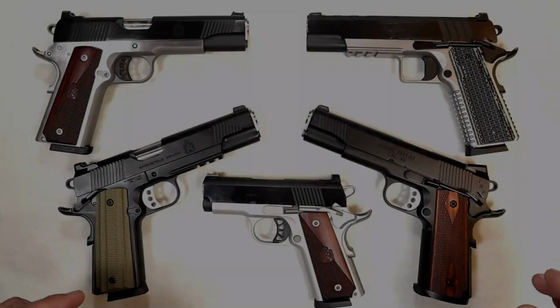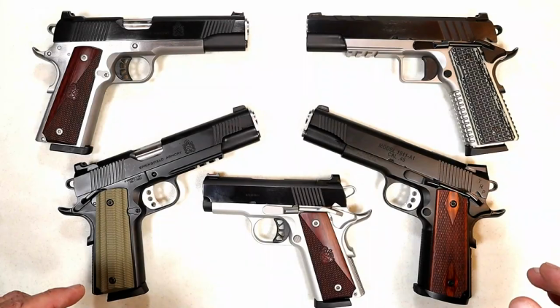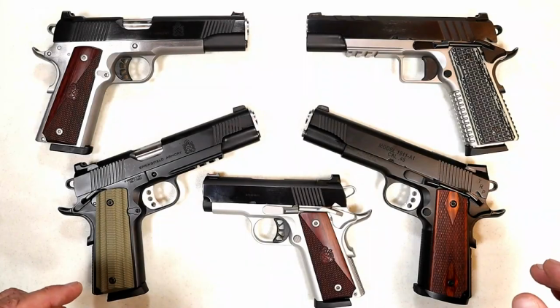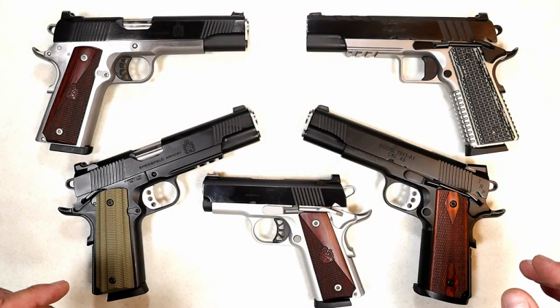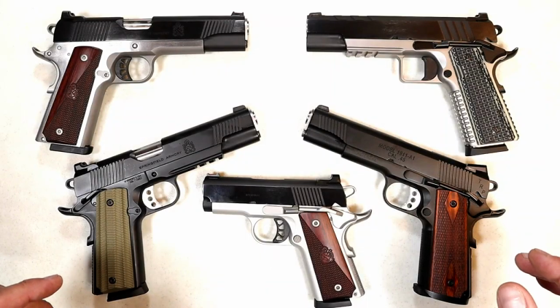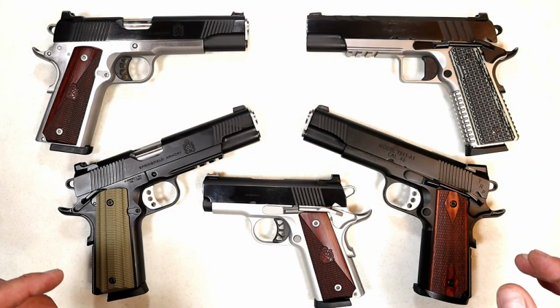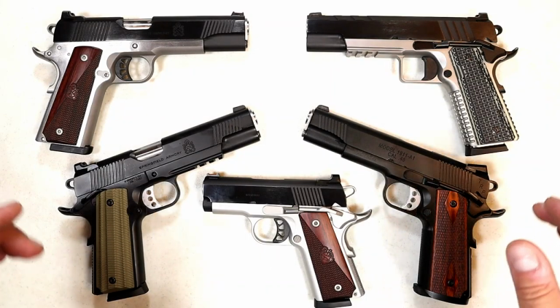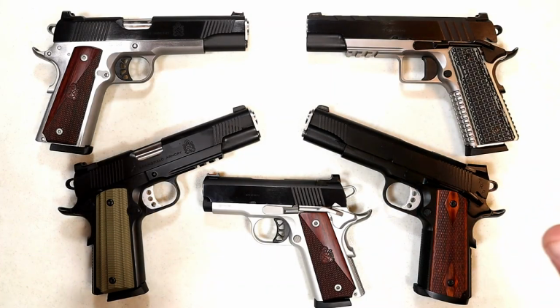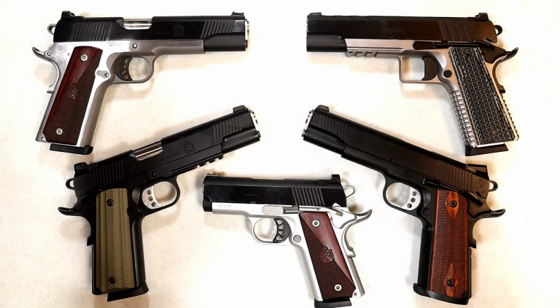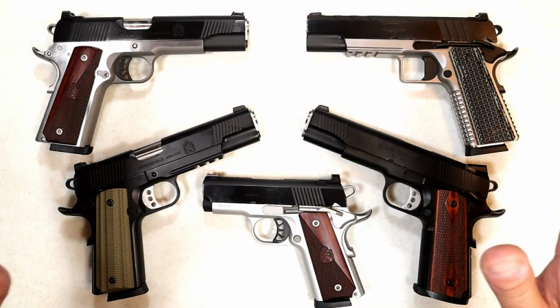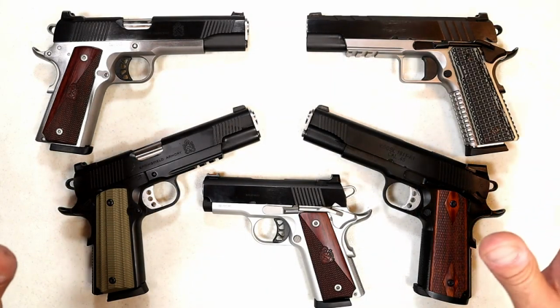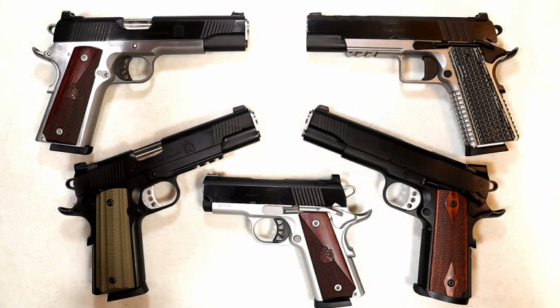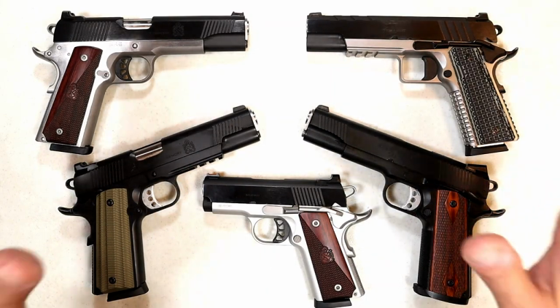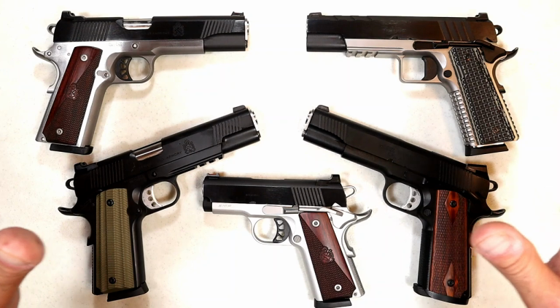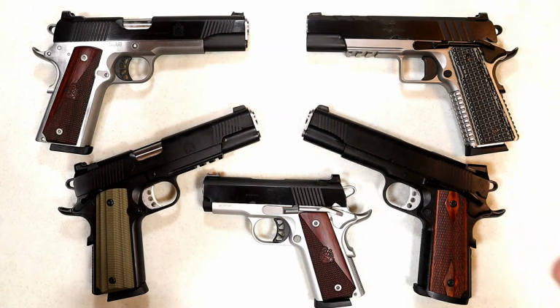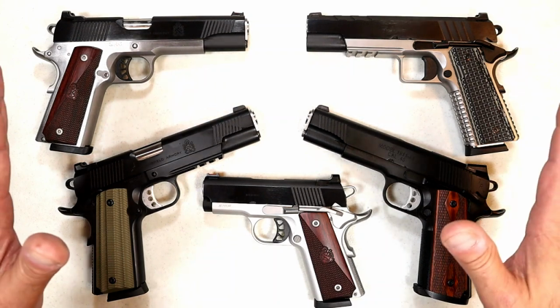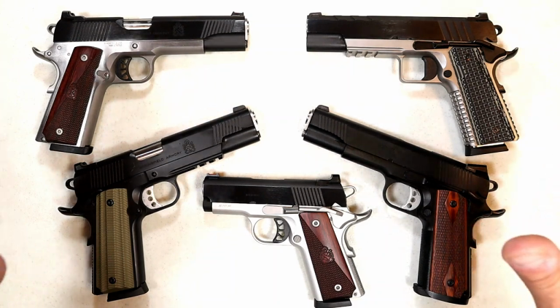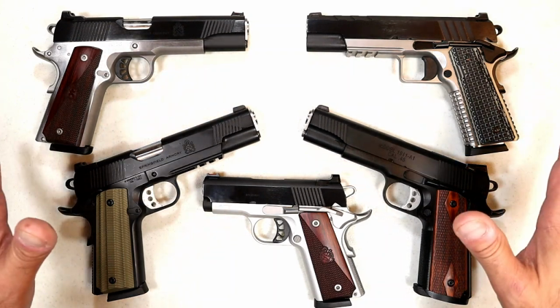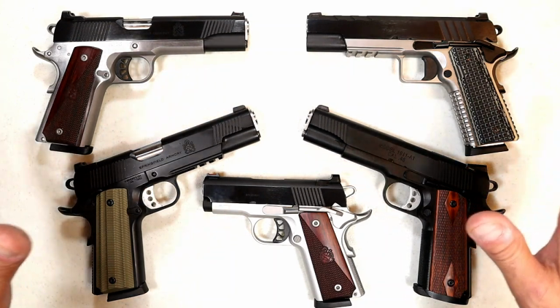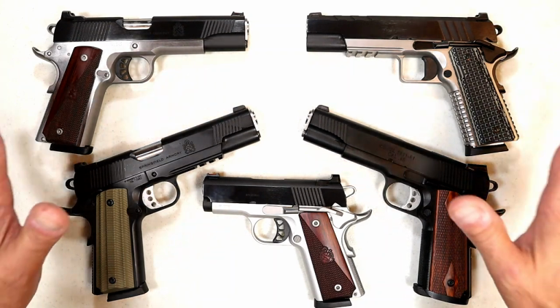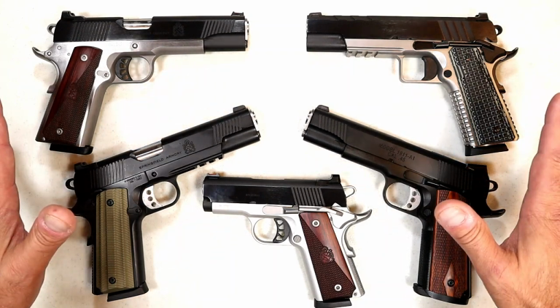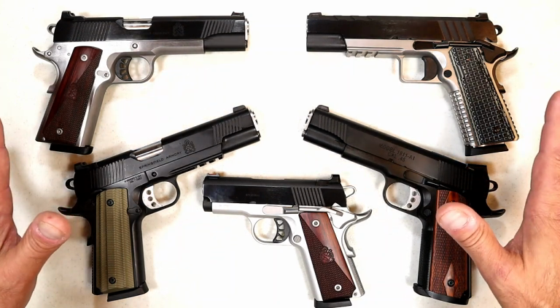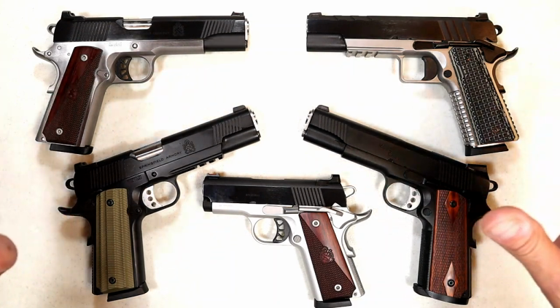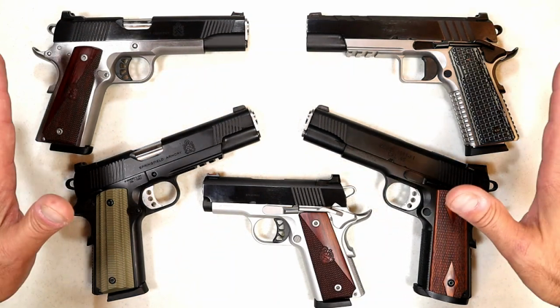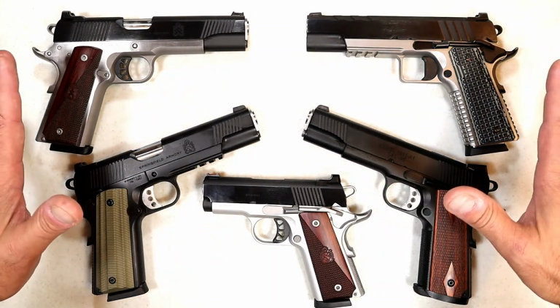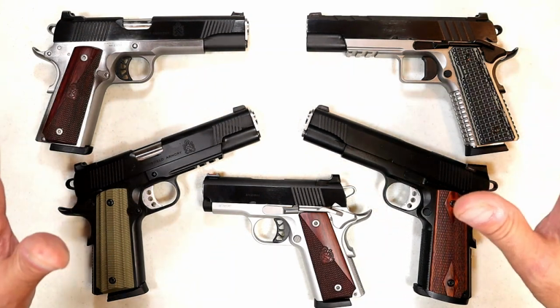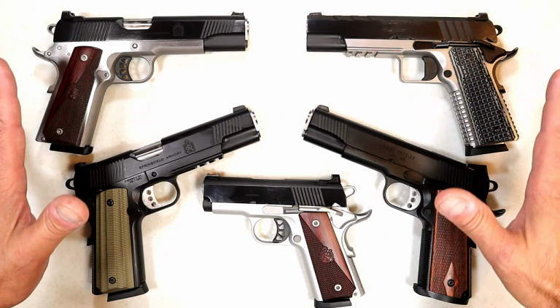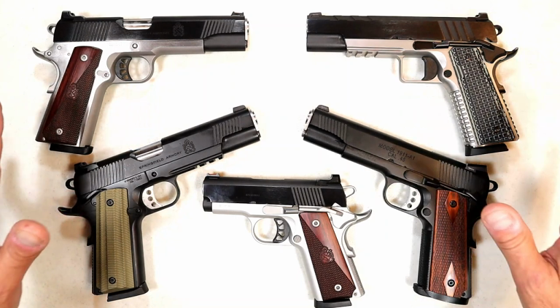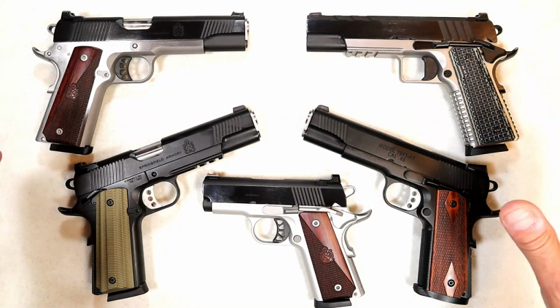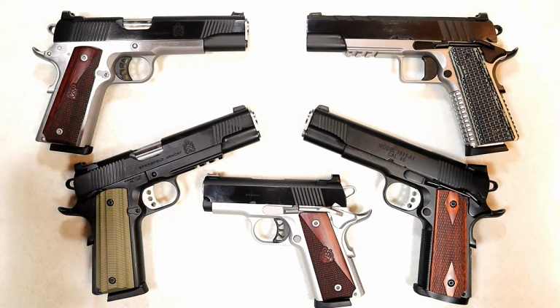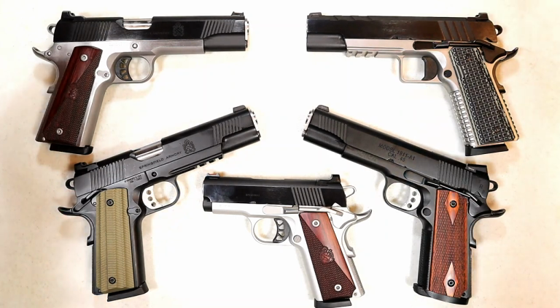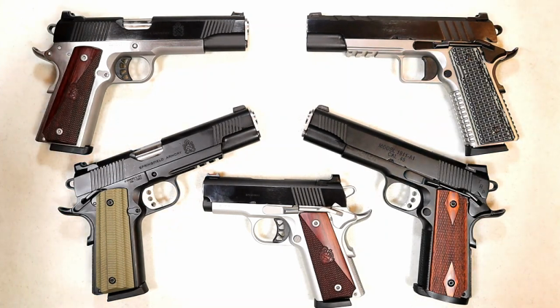Hey there friends, thanks for checking in today. We're looking at what I consider the most exciting handgun that Springfield Armory has ever launched, and it's a 1911. I'm going to show you shortly, but prior to doing that I just wanted to bring out a small sample of some of the 1911s they already have available.